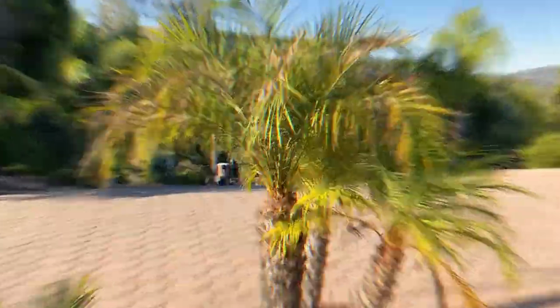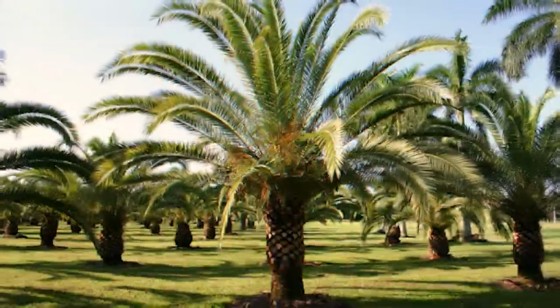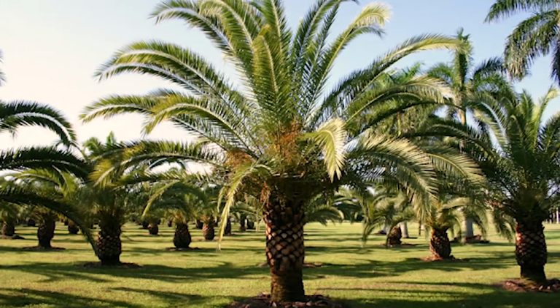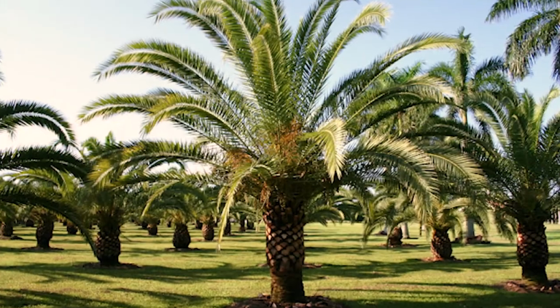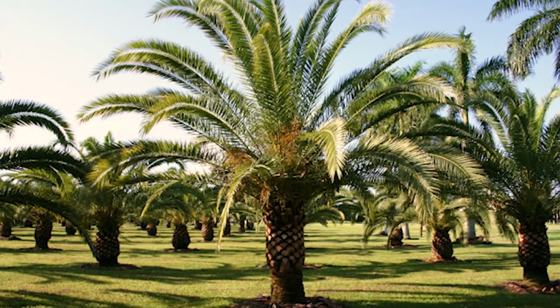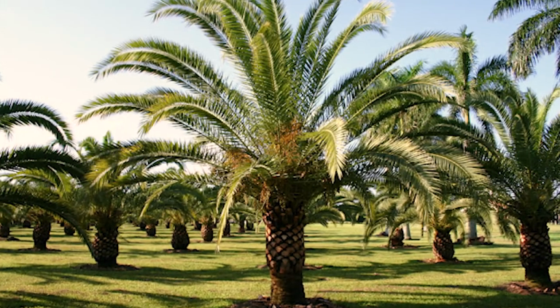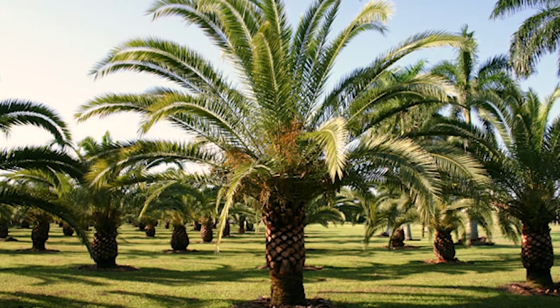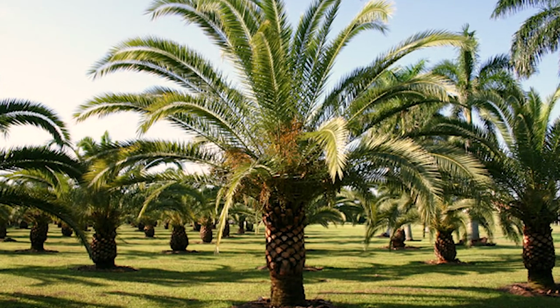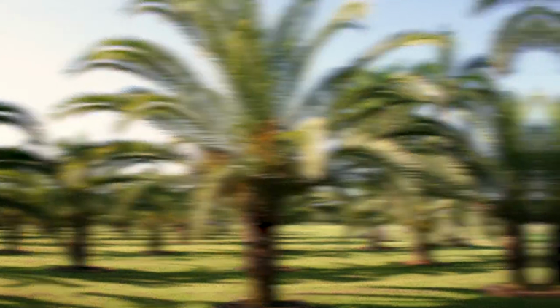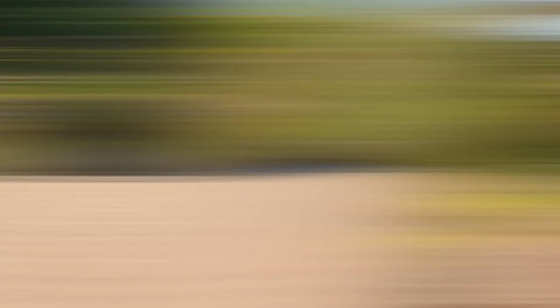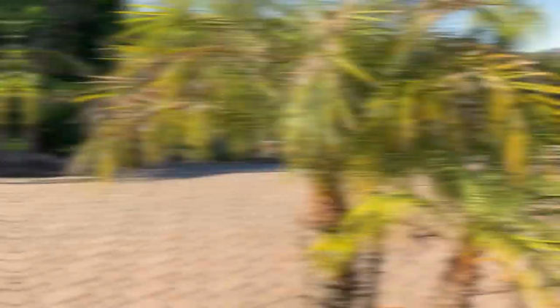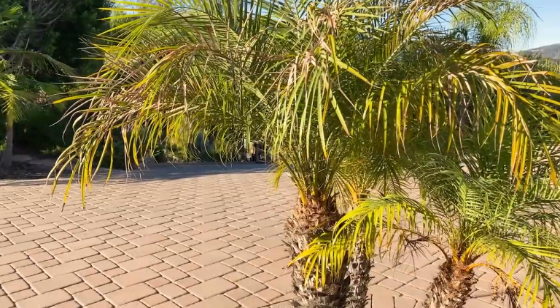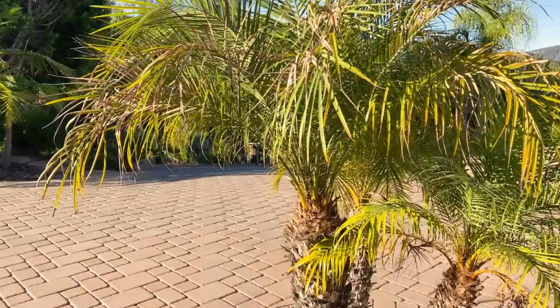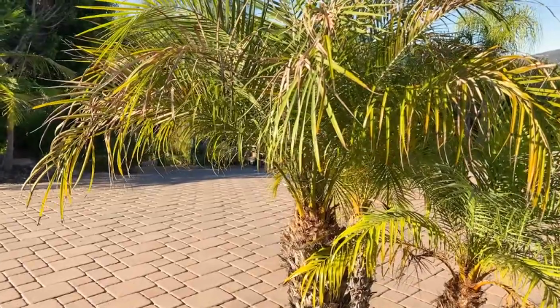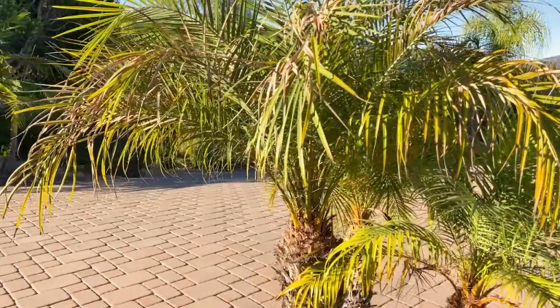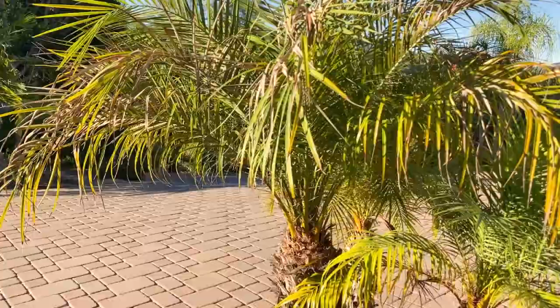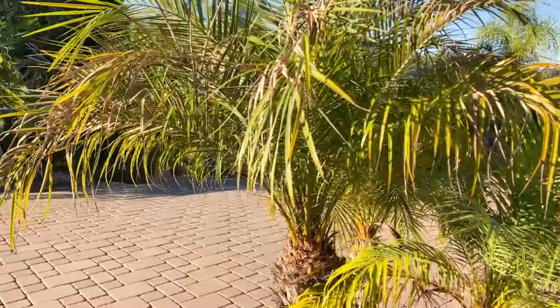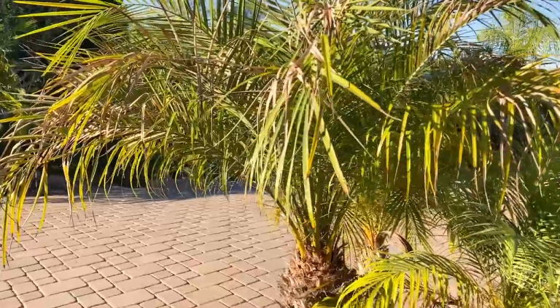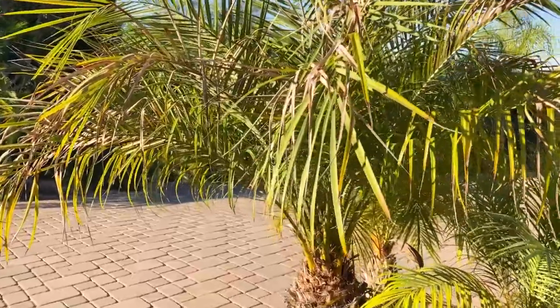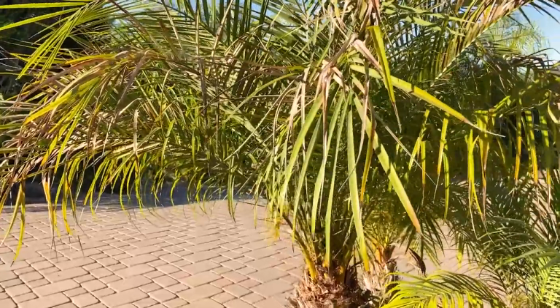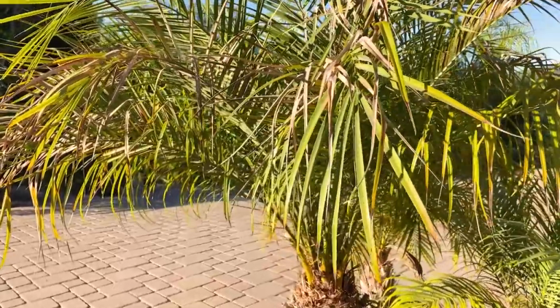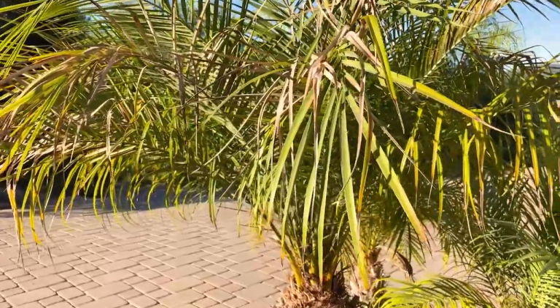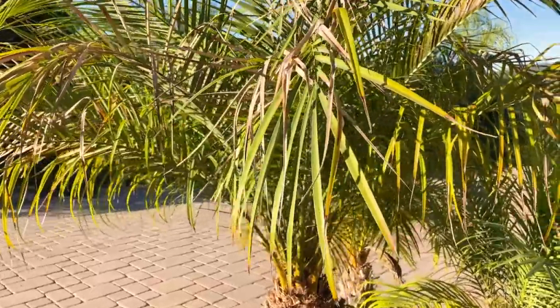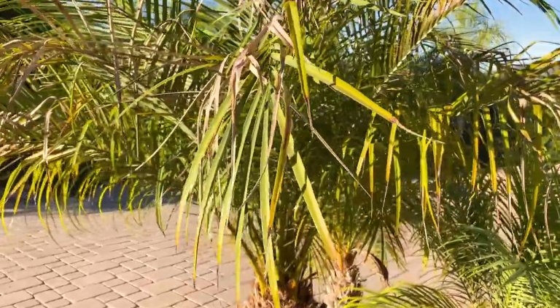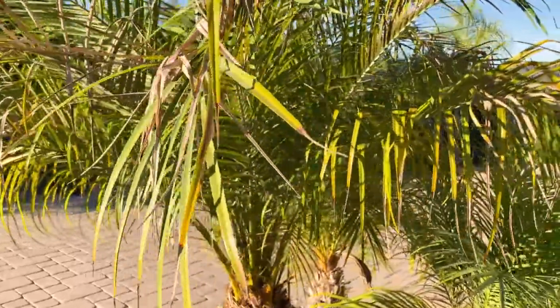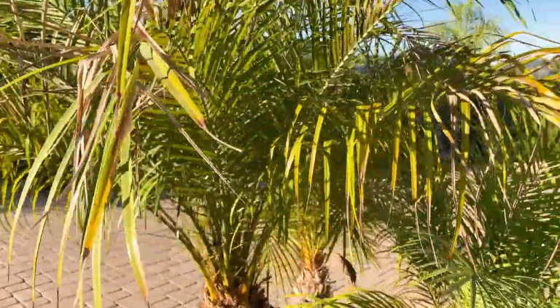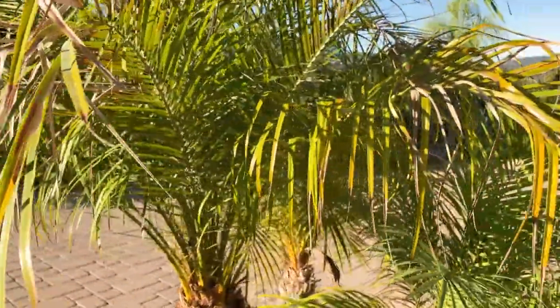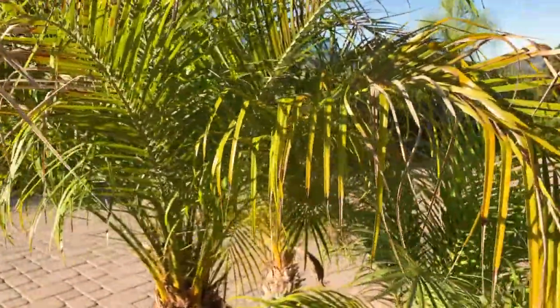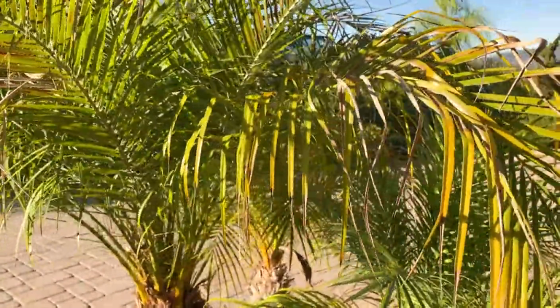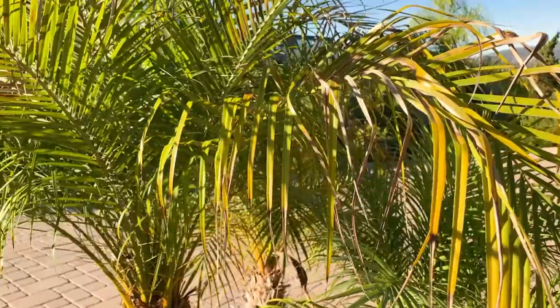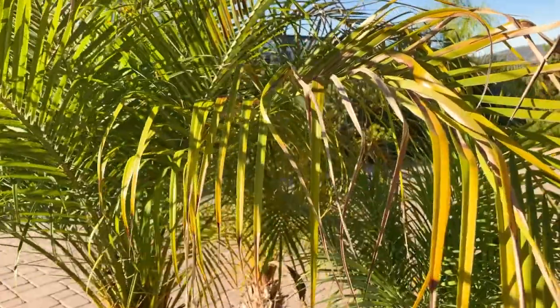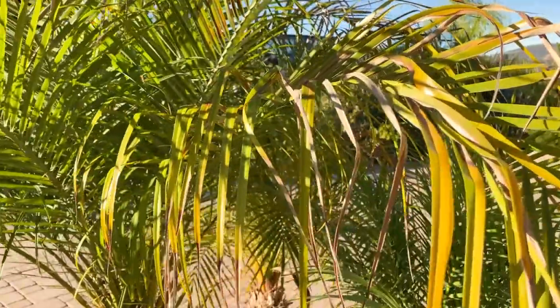Now it's a relative of the Canary Island date palm and it is spiny and it's also prone to pests, which I'll show you in a minute. But right now this one needs a haircut — it's the only one I haven't pruned back.